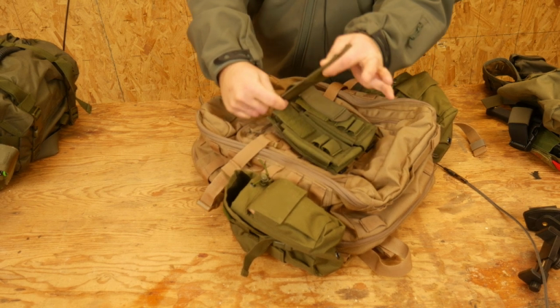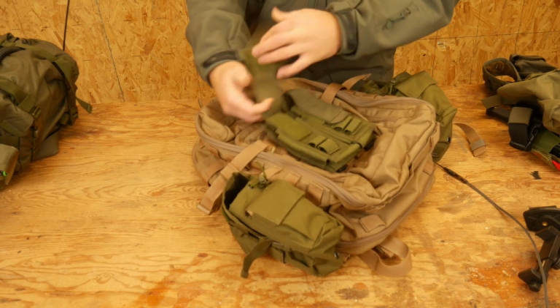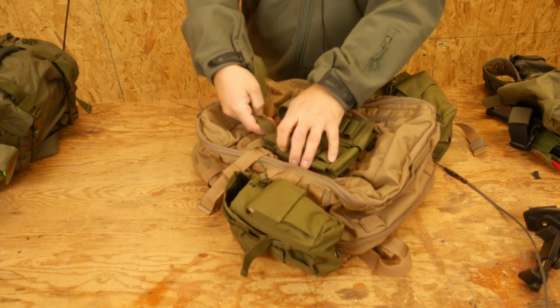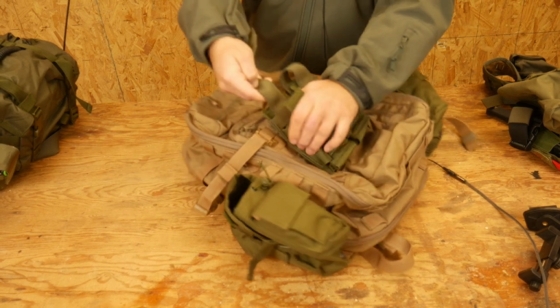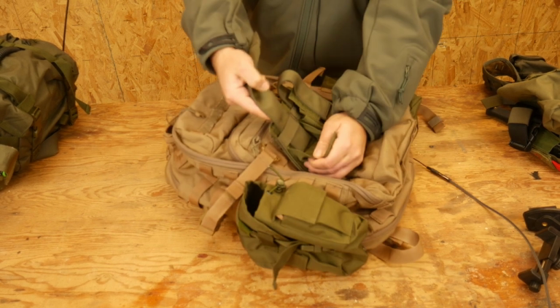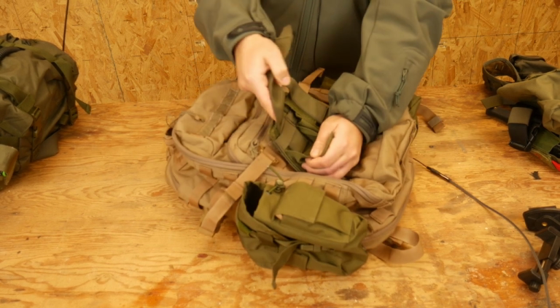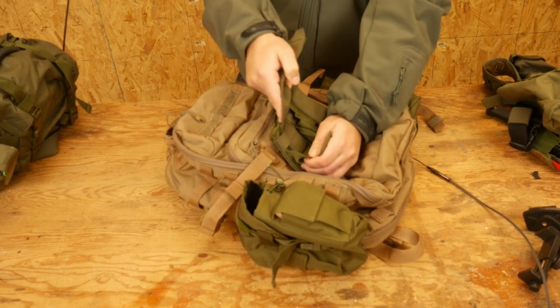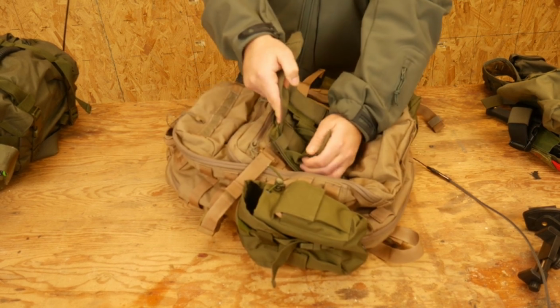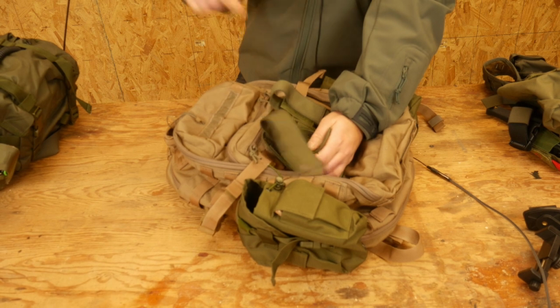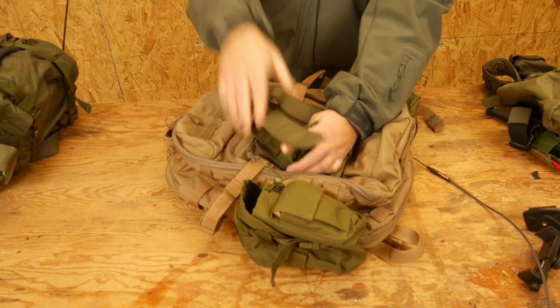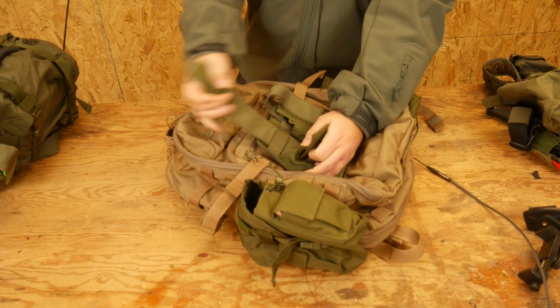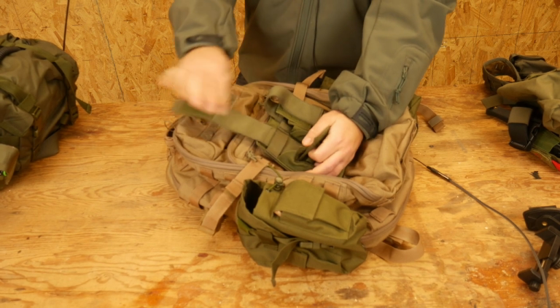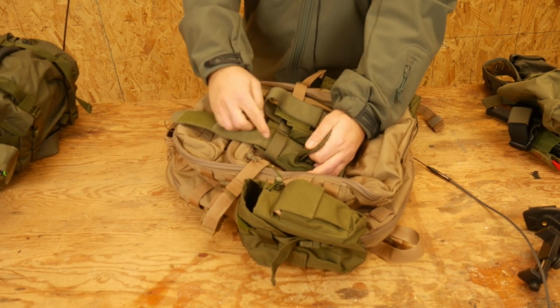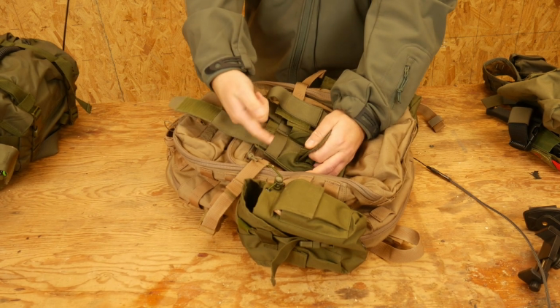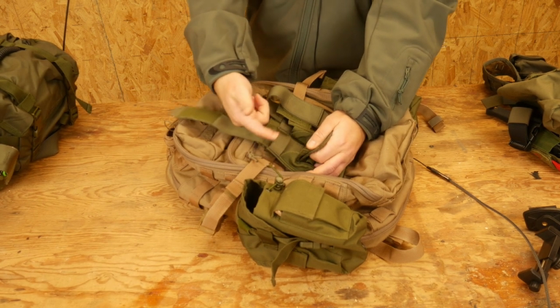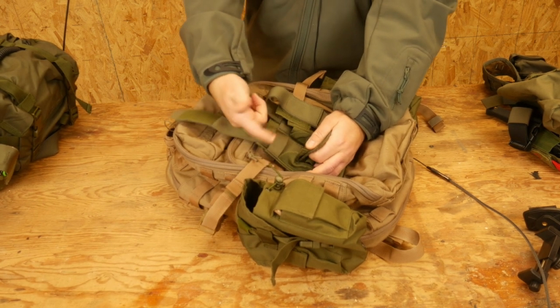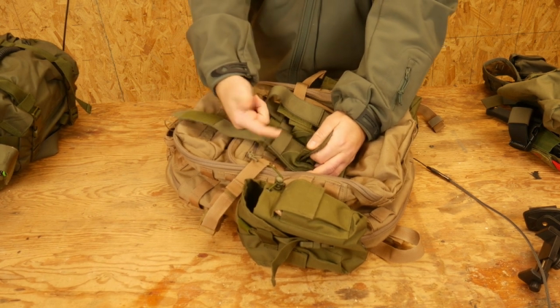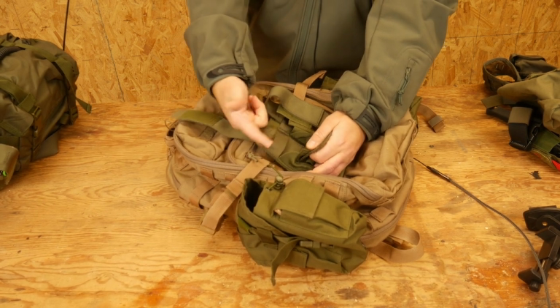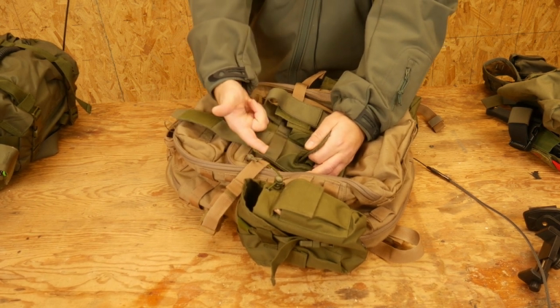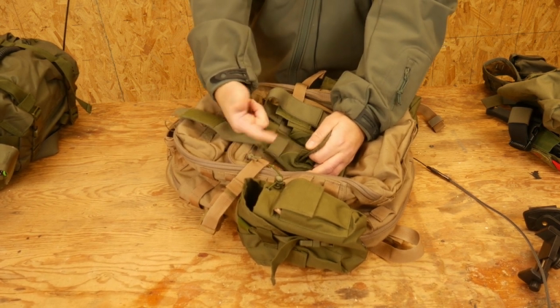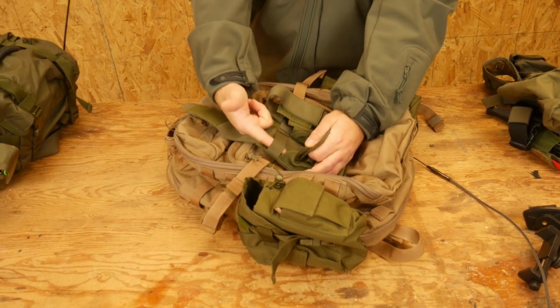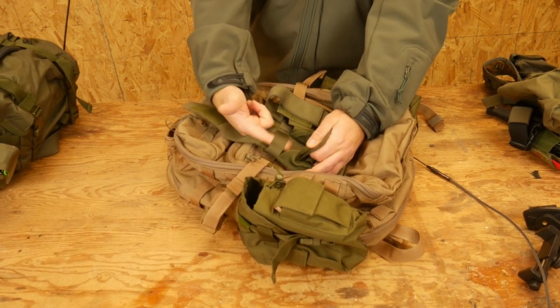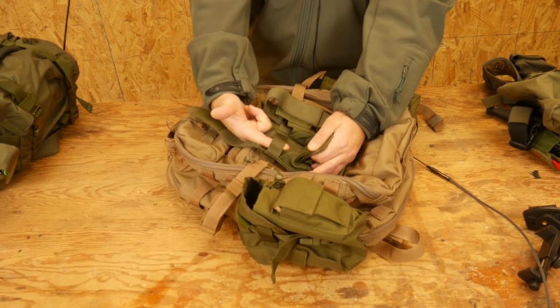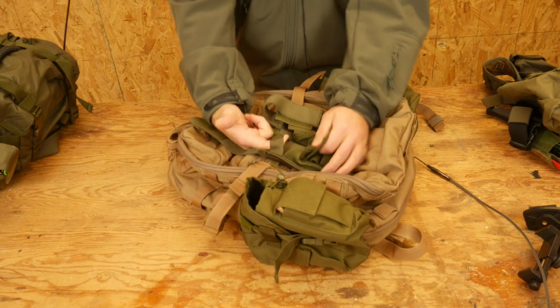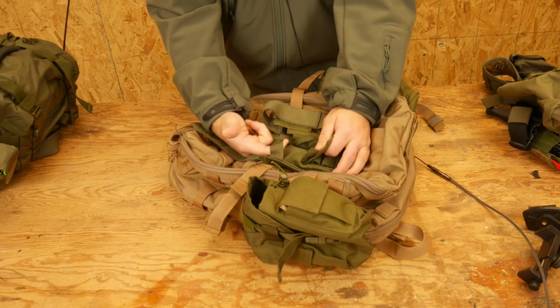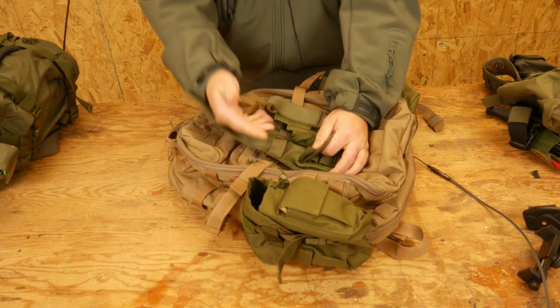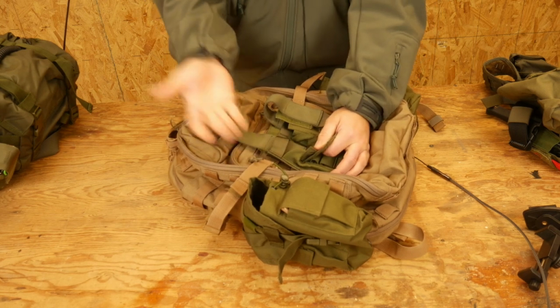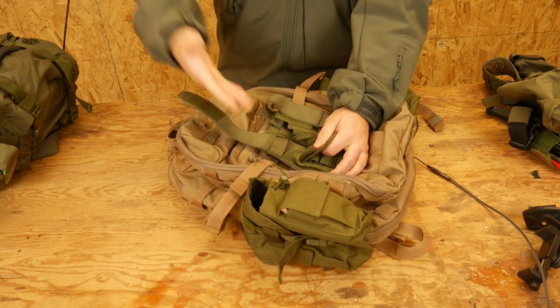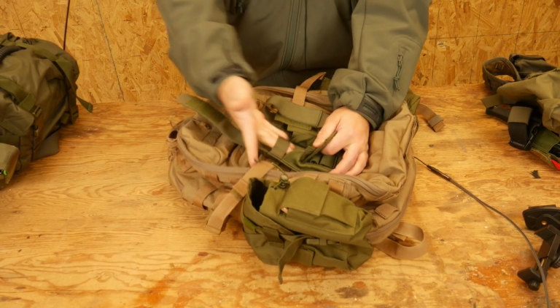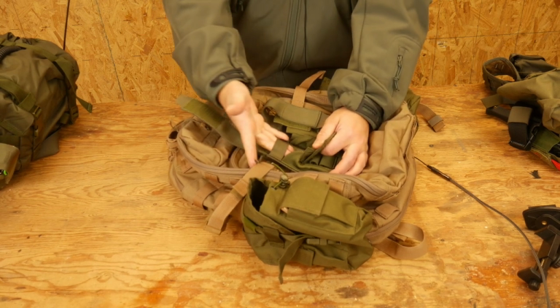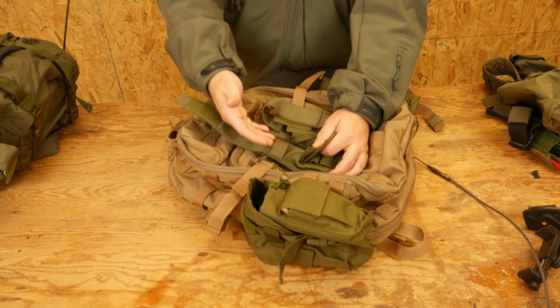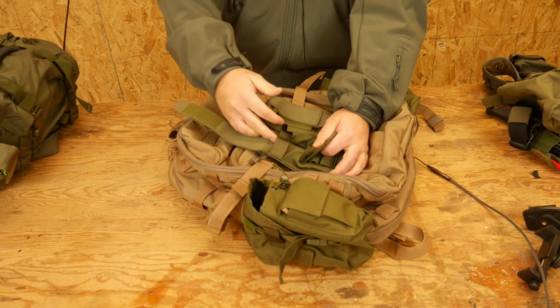So this whole thing is removable from the back here — you can rip it out. But what they do is they put this weird strap here for some reason. I'm assuming it's to help guide in the Velcro or whatever.